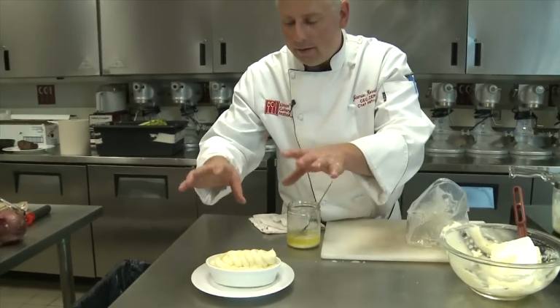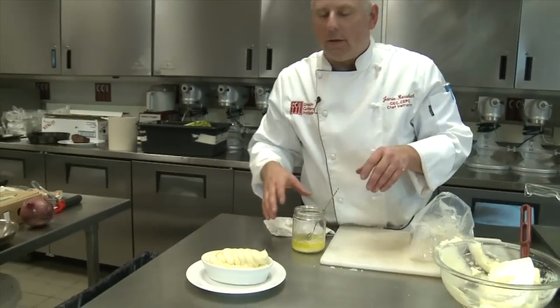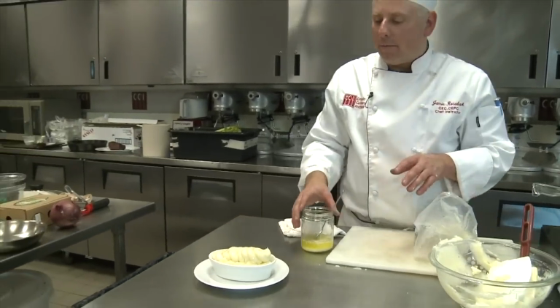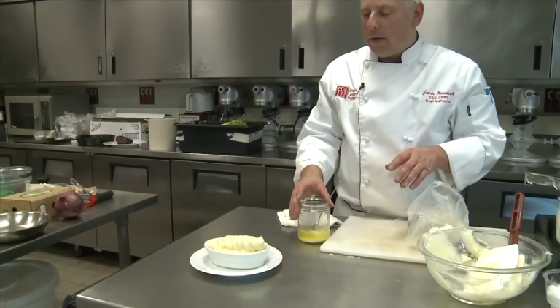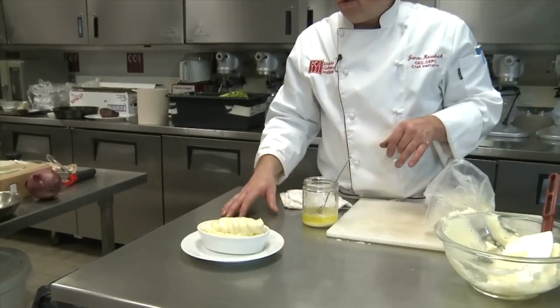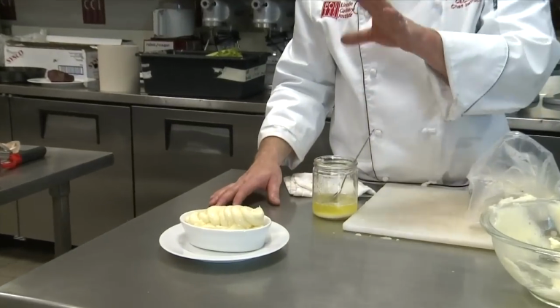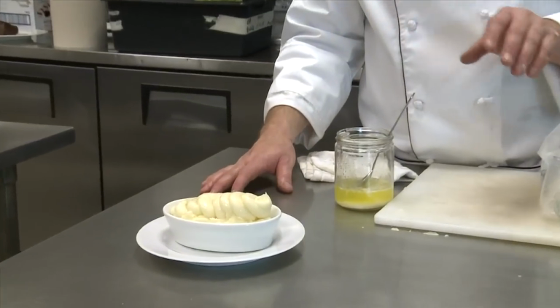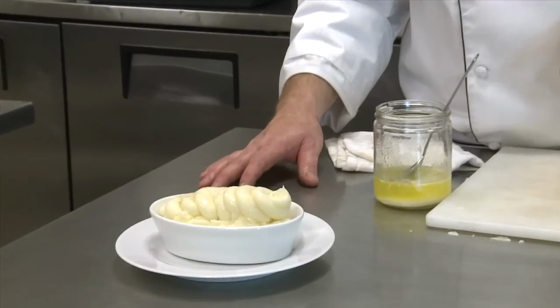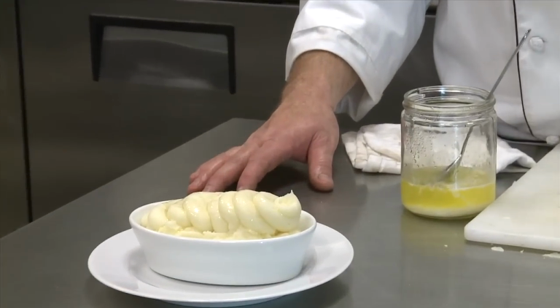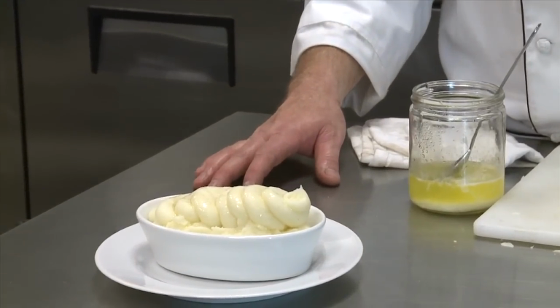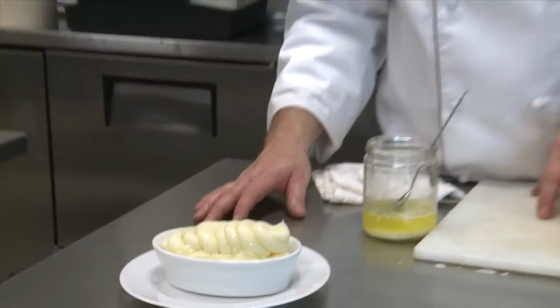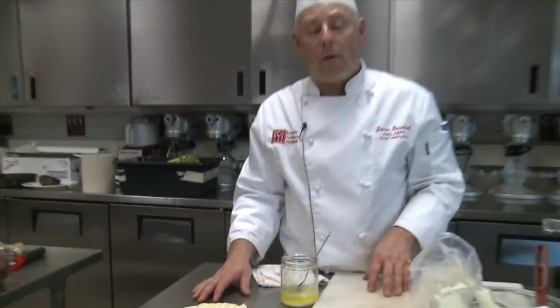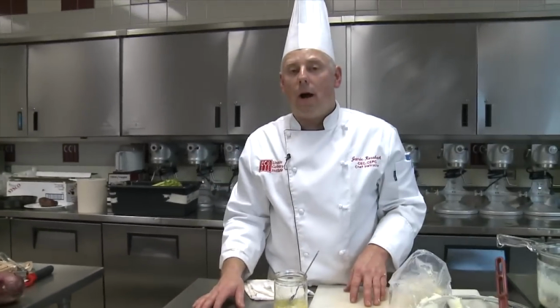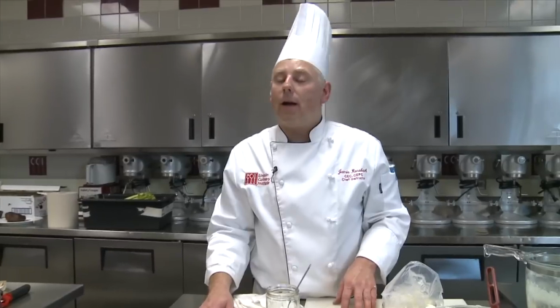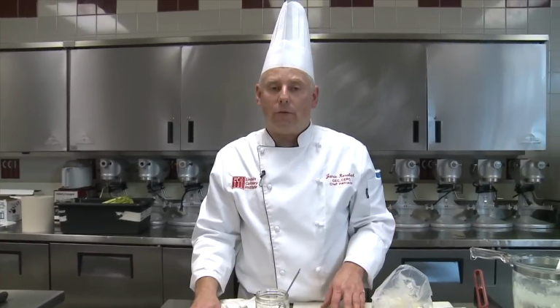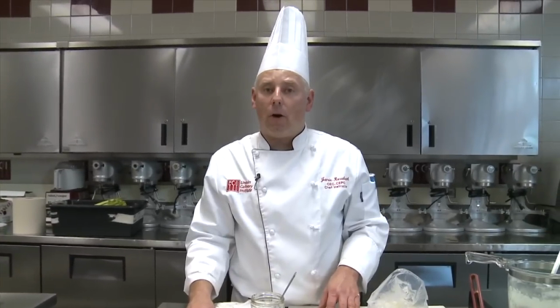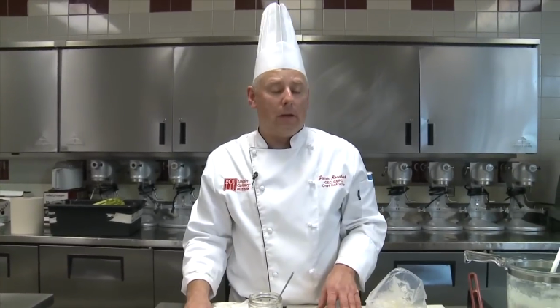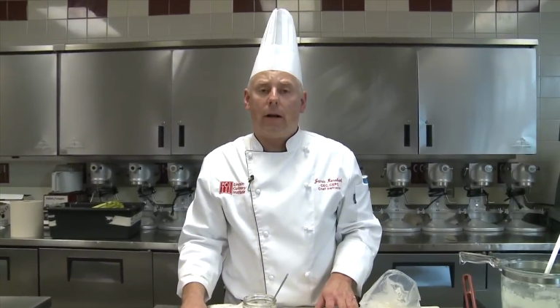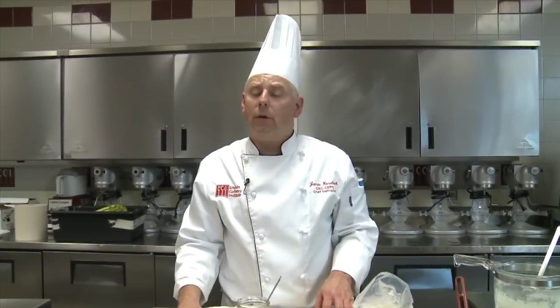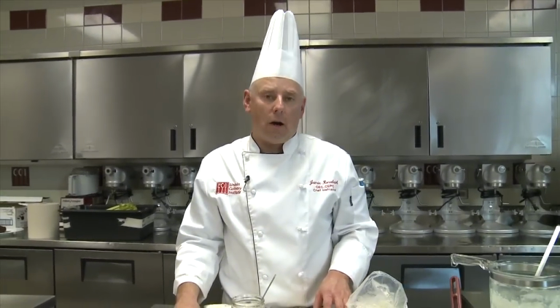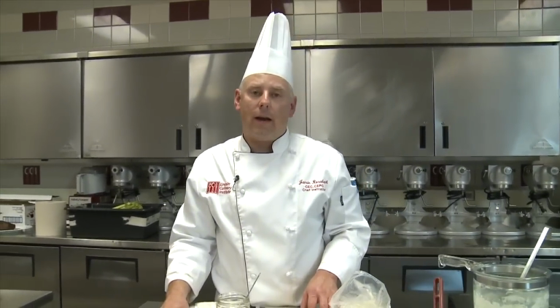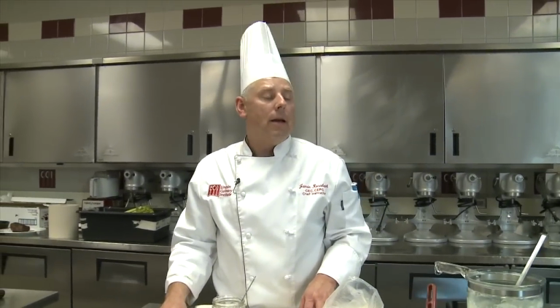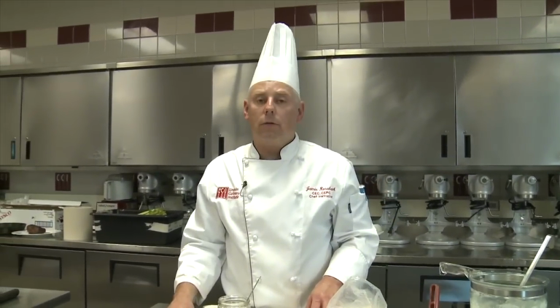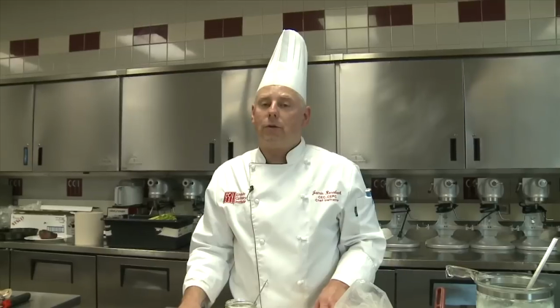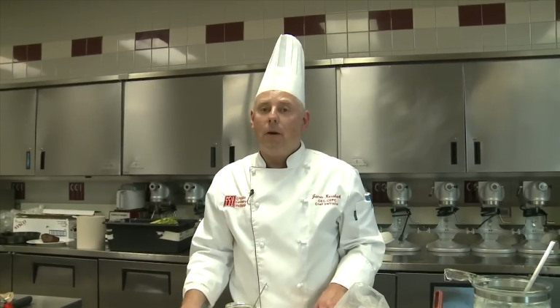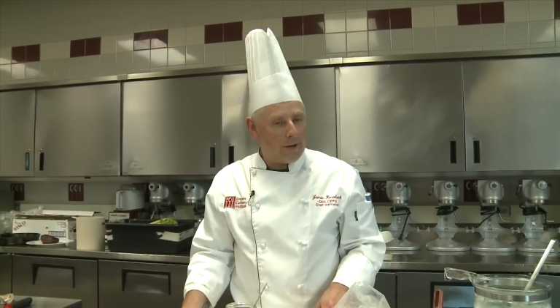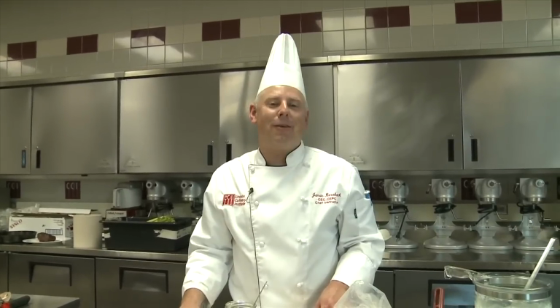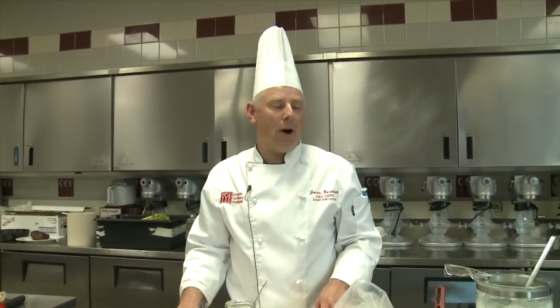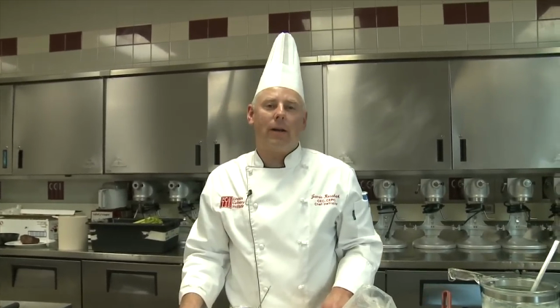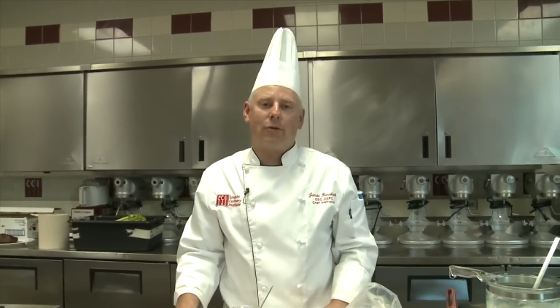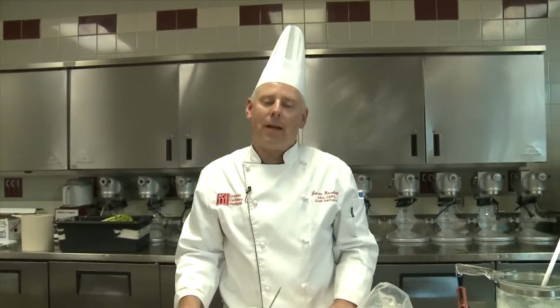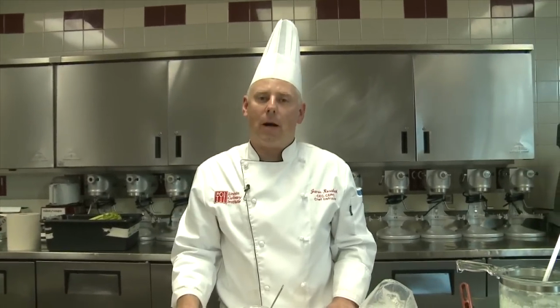That's a delicious classic mashed potato — salt, pepper, flavor — you cannot go wrong. Thank you very much for watching. I'm Chef Jamie Rohrabach from the Lincoln Culinary Institute in Hartford, Connecticut, and you too can be a chef or a pastry chef with hard work and dedication. Thank you very much.